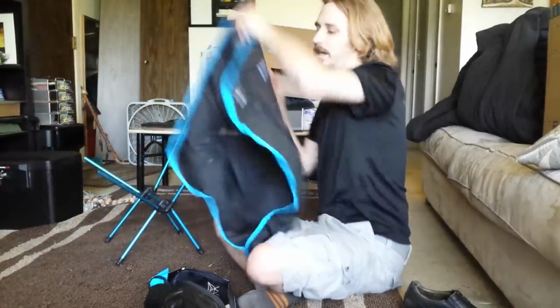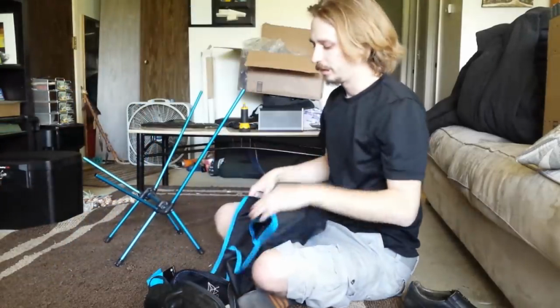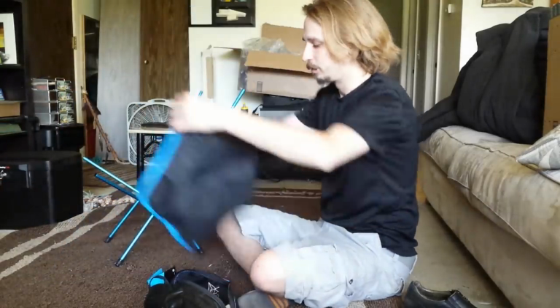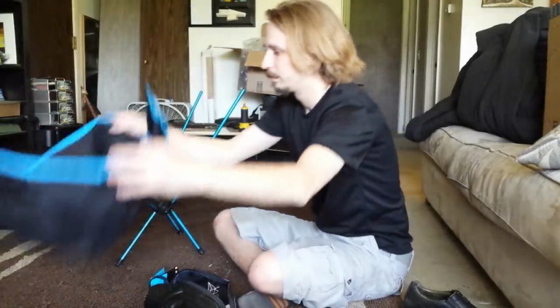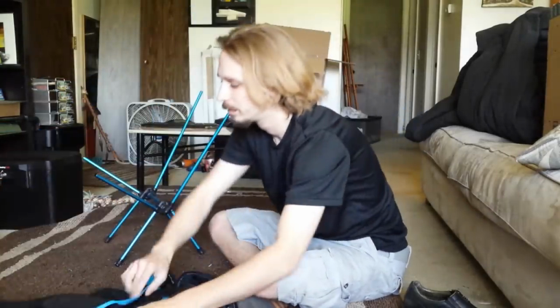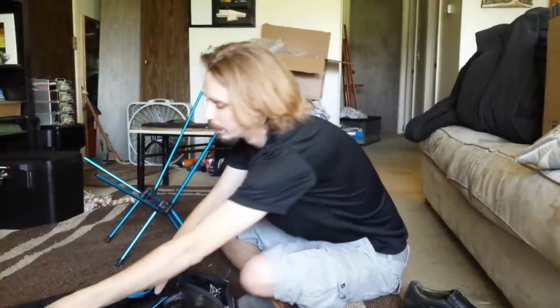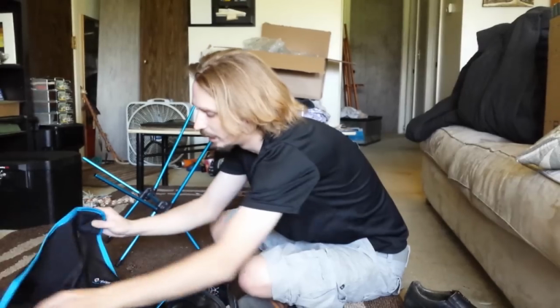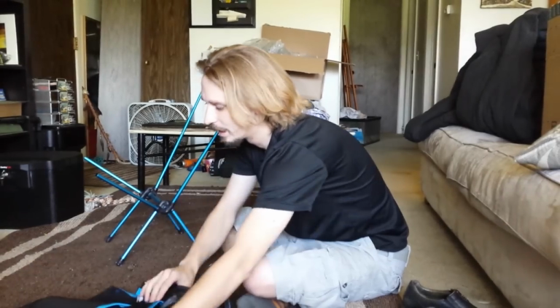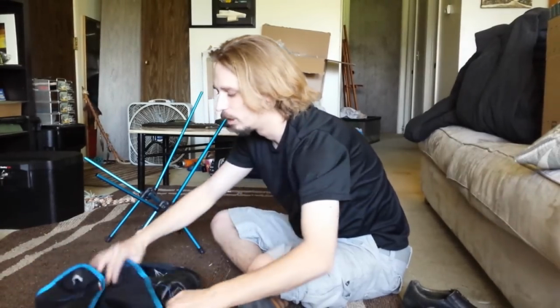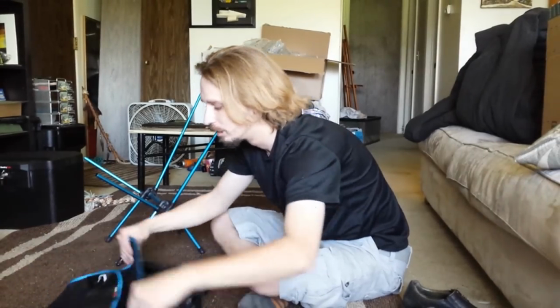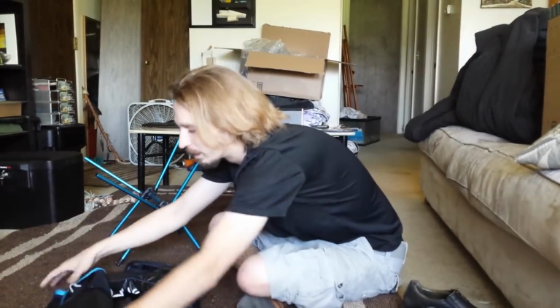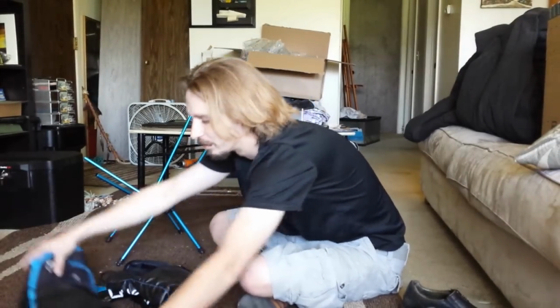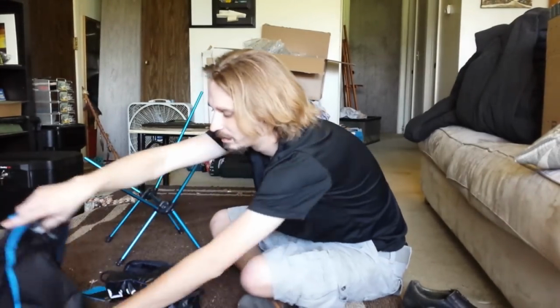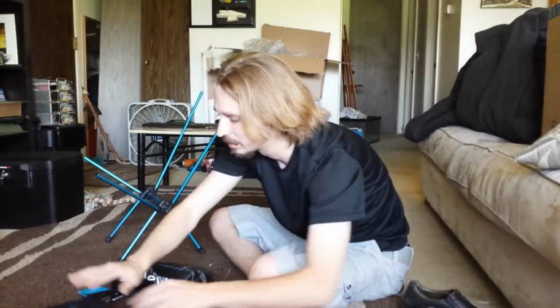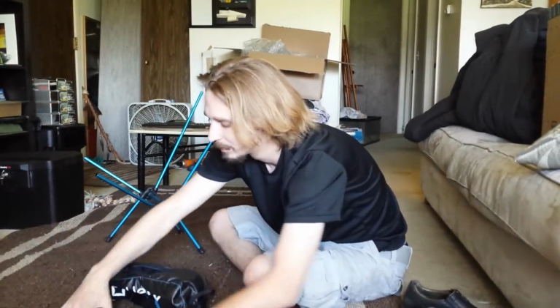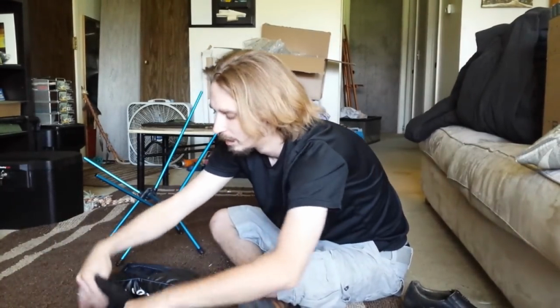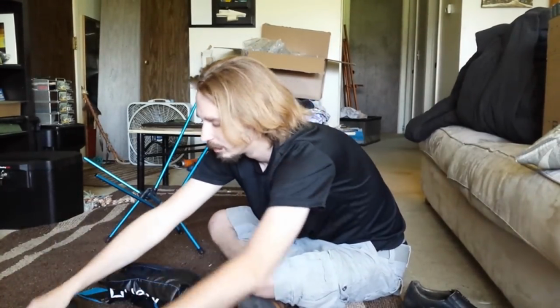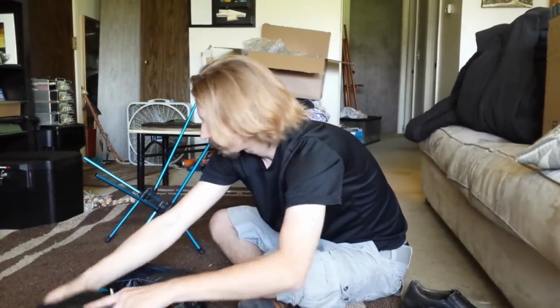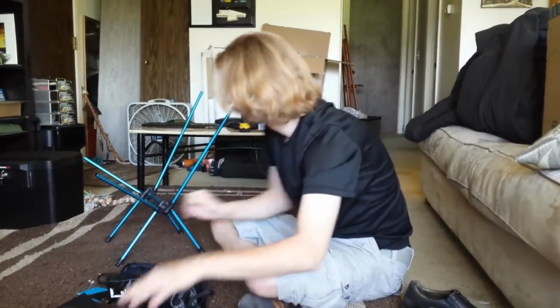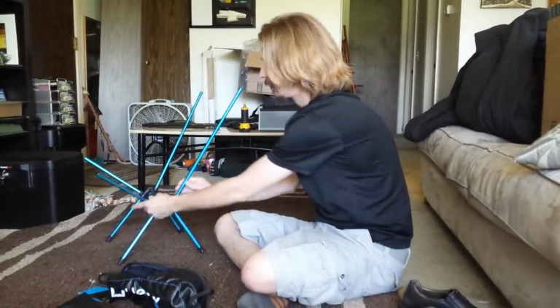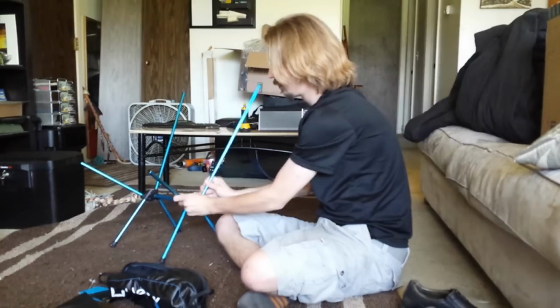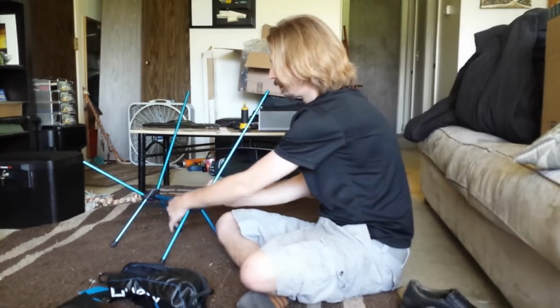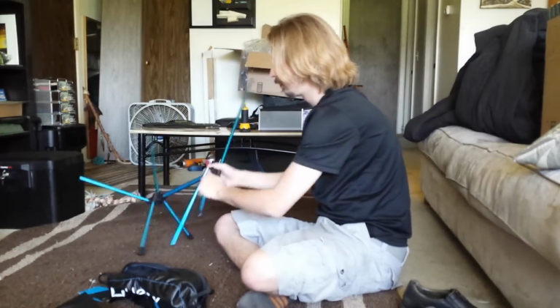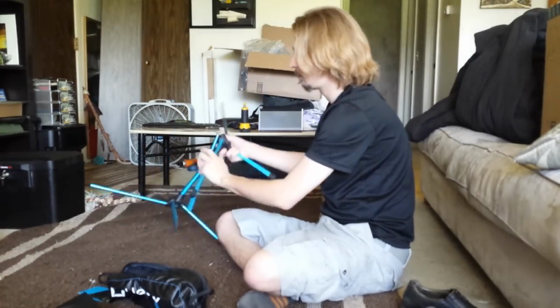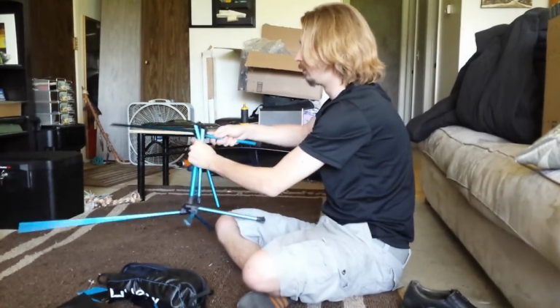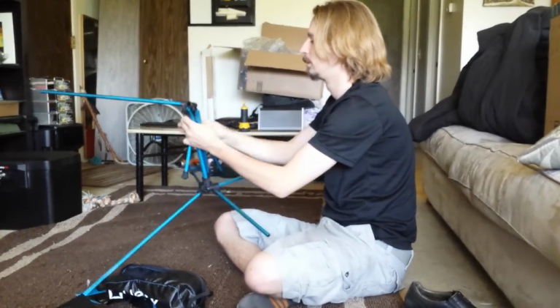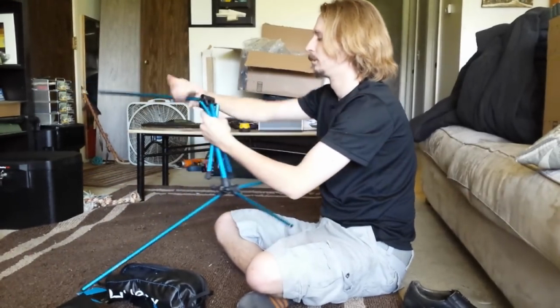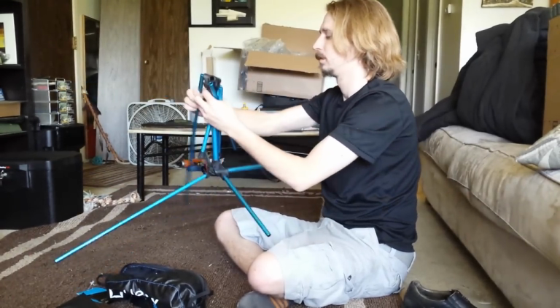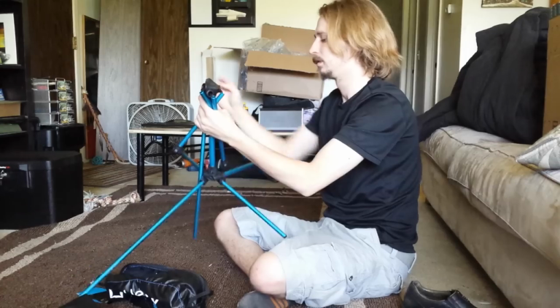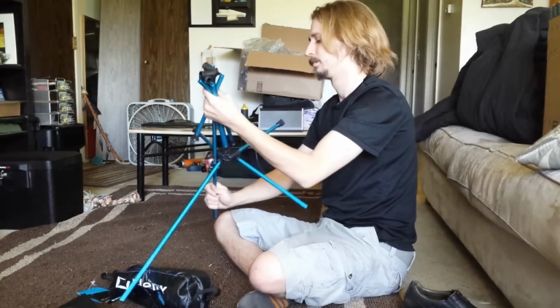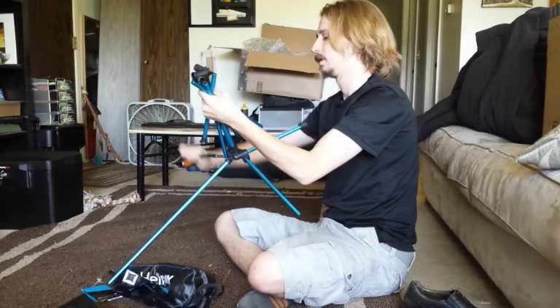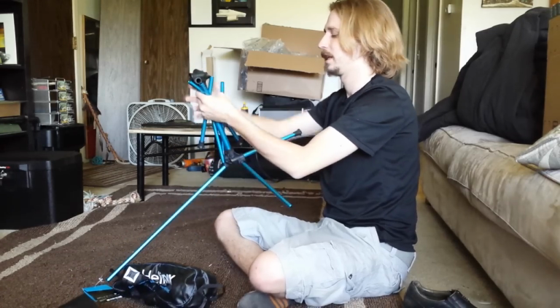Packing it down — you just fold the seat up. I'm not sure exactly how it was folded, but I don't think it matters if you get it exactly the same. Then you pull these poles out and break them down.